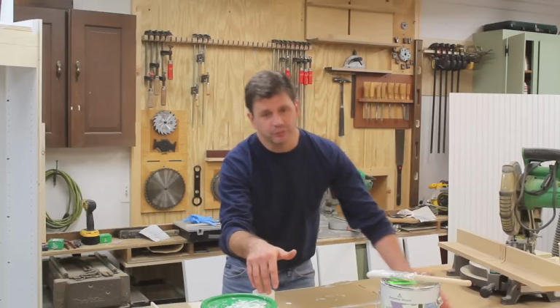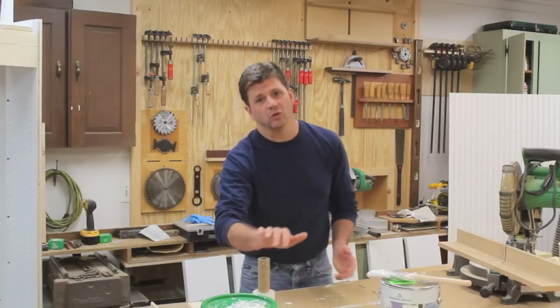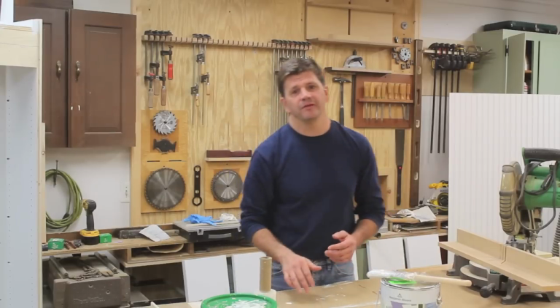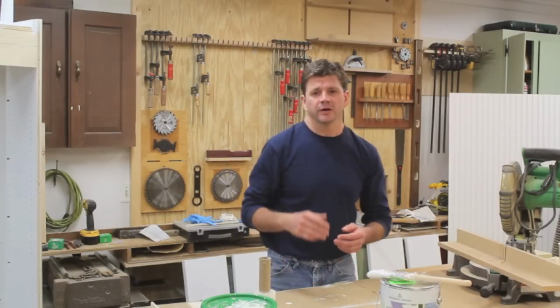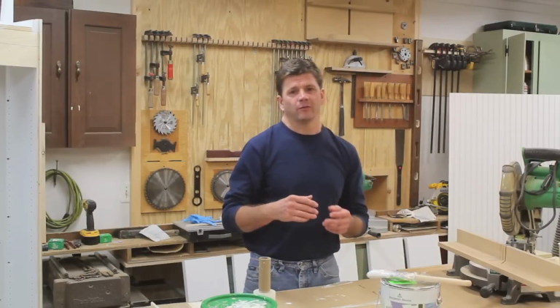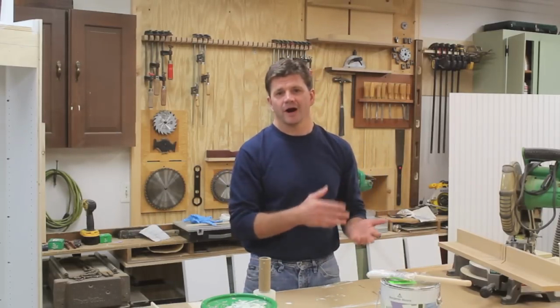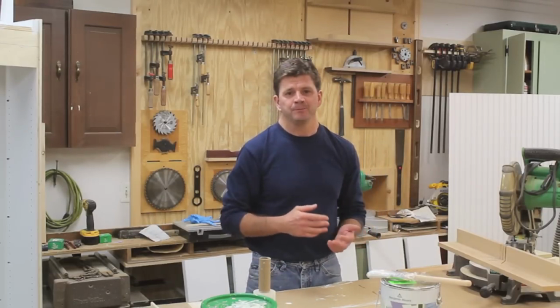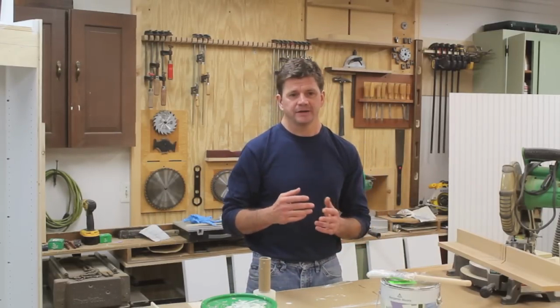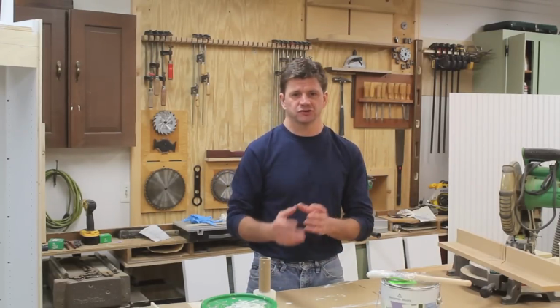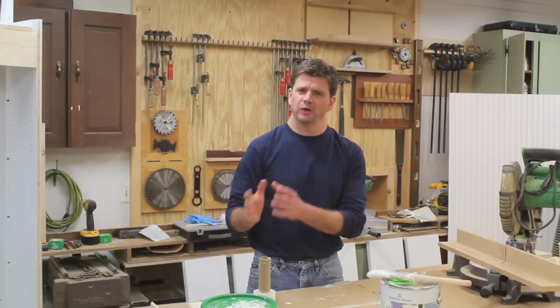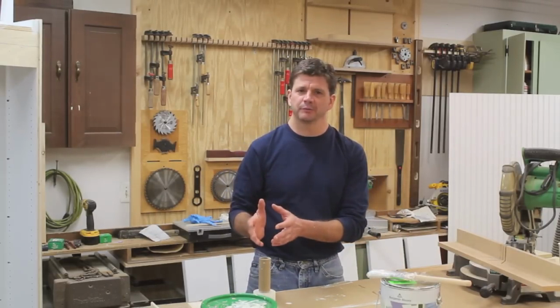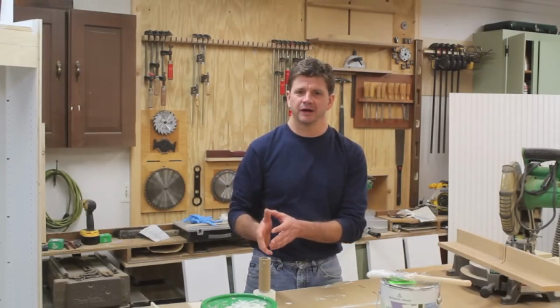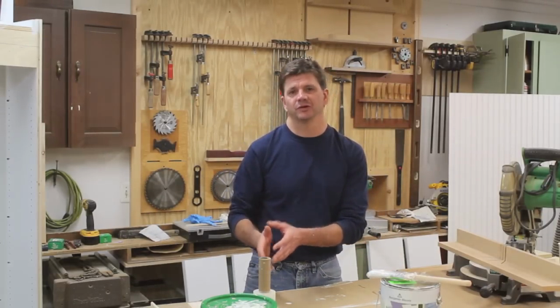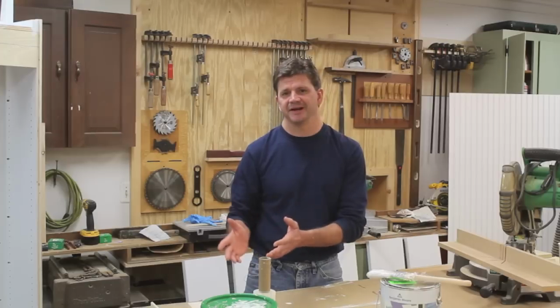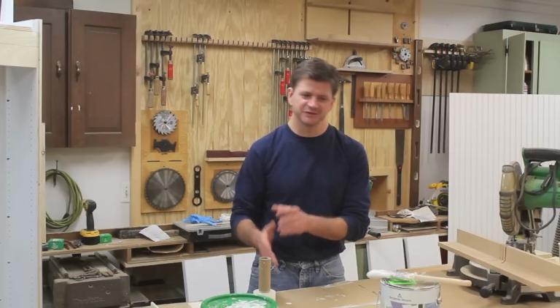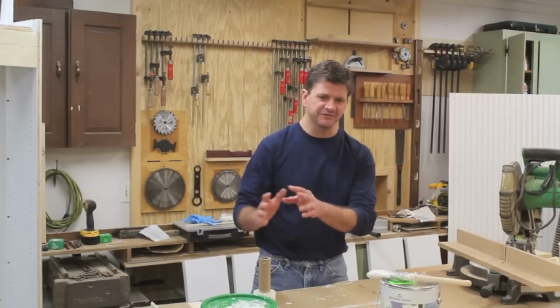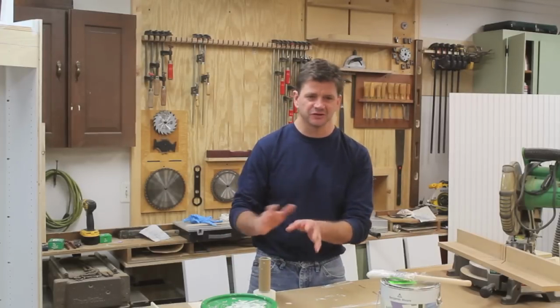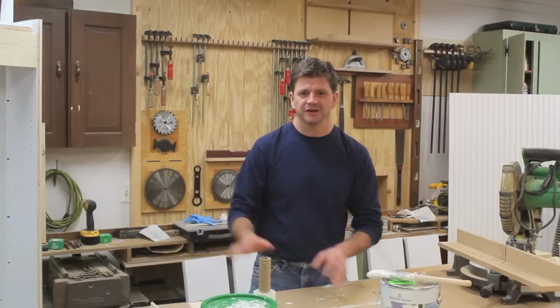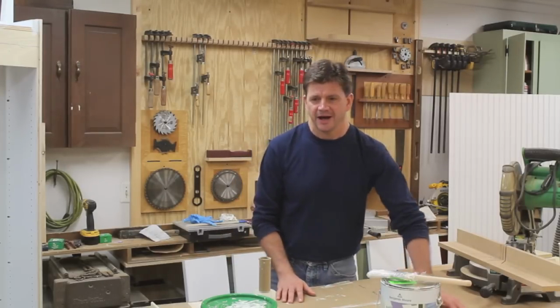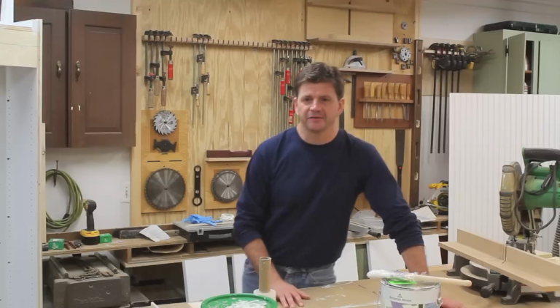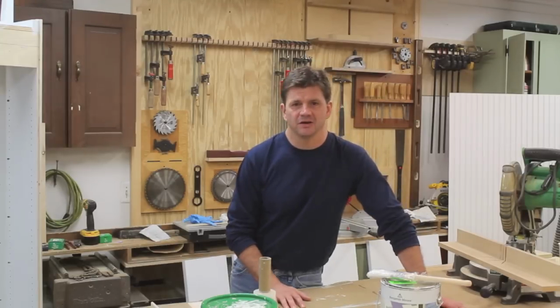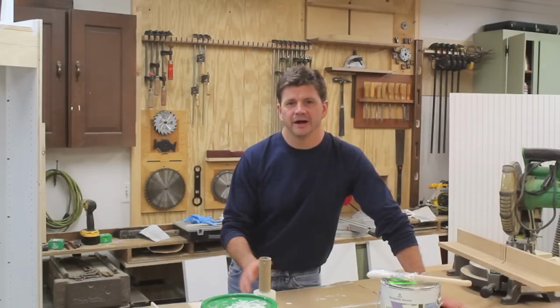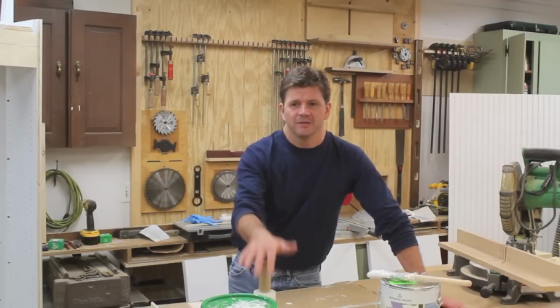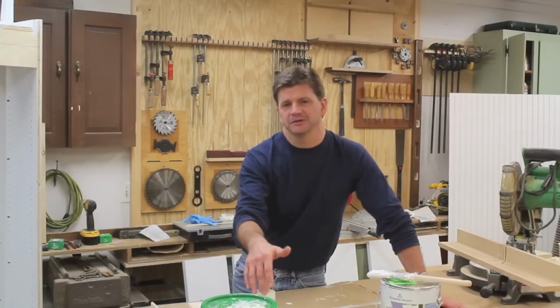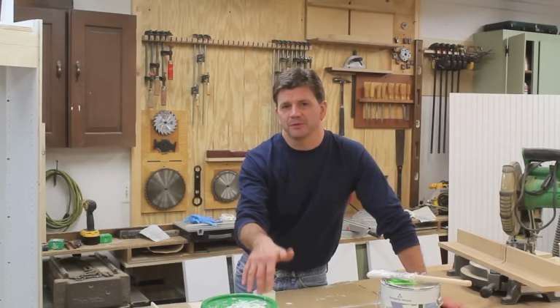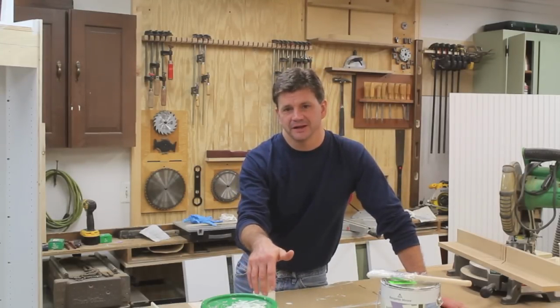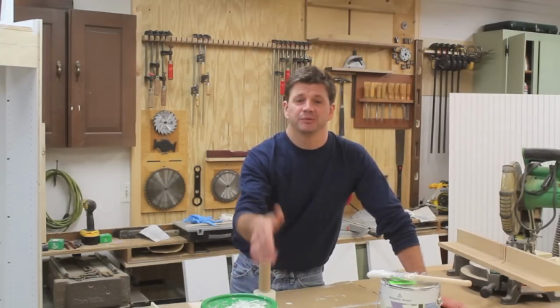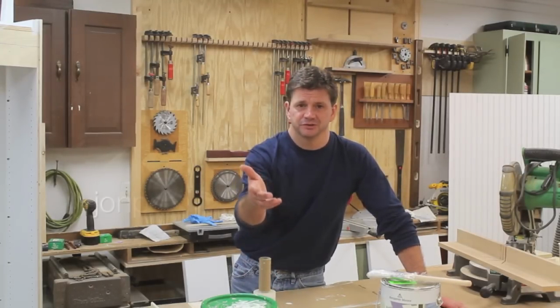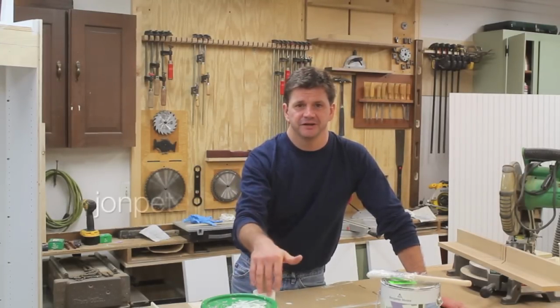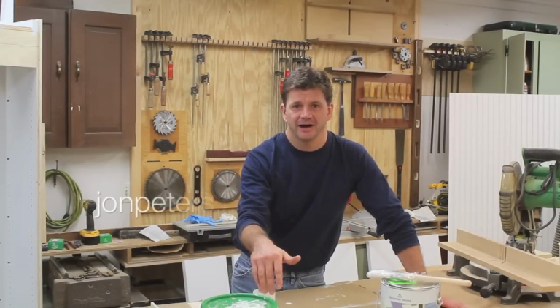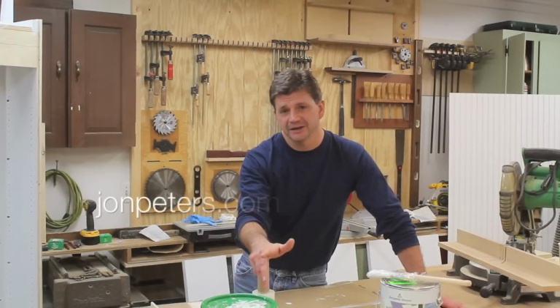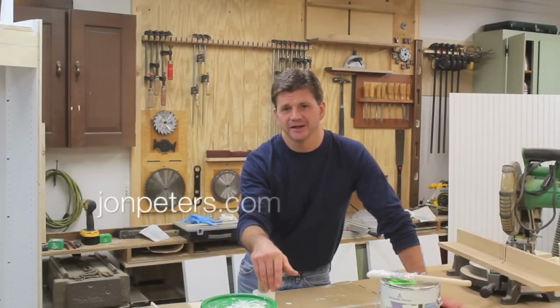I did pre-record a video for Friday. I did a small woodworking repair to a Mercedes-Benz — it's a little bit out of the ordinary, but it was a fun project and I hope you will check it out. Thanks for tuning in.